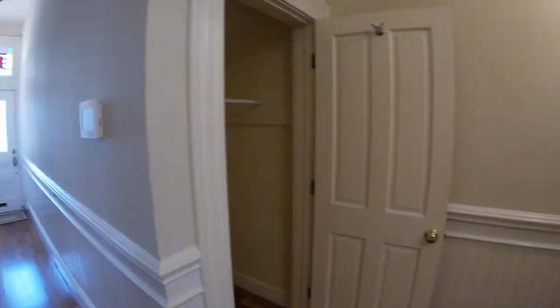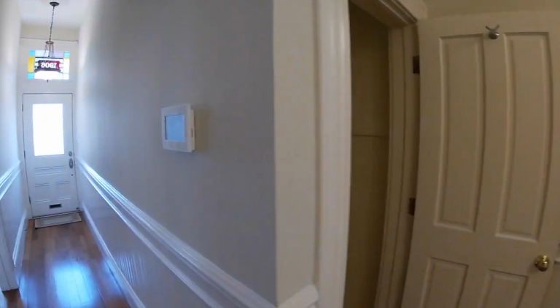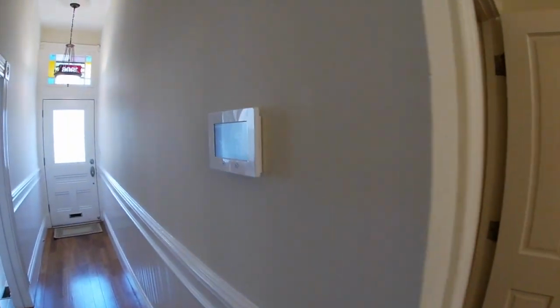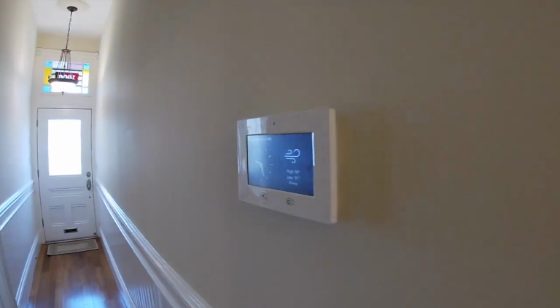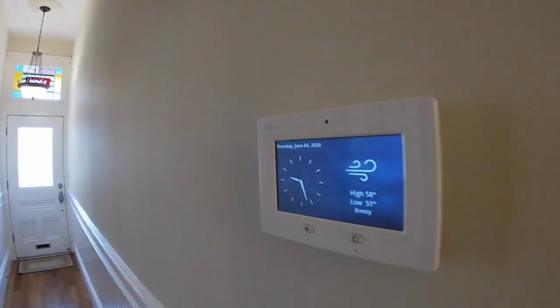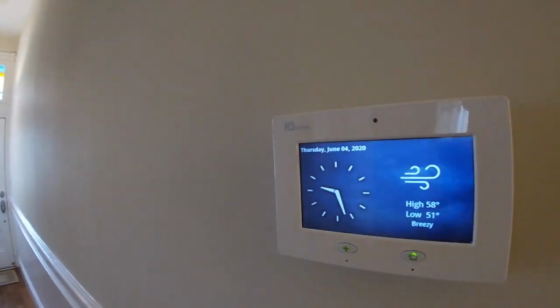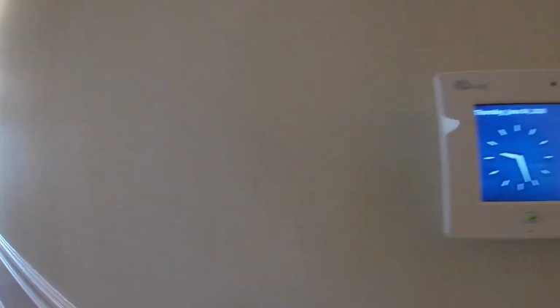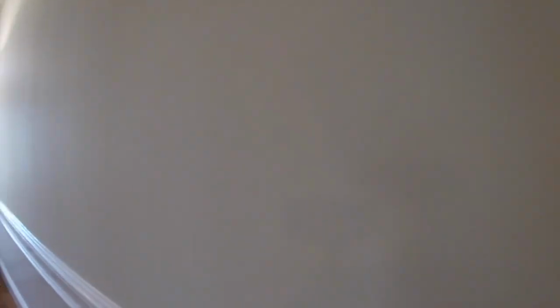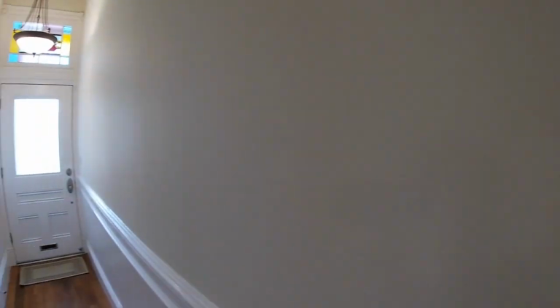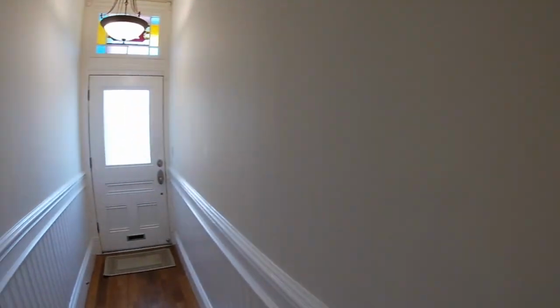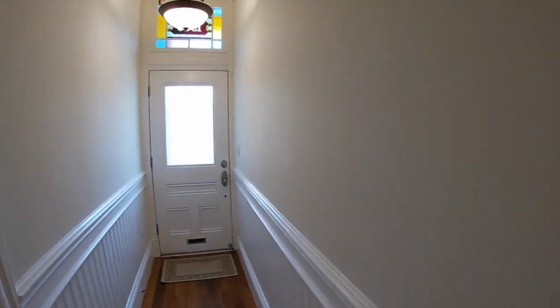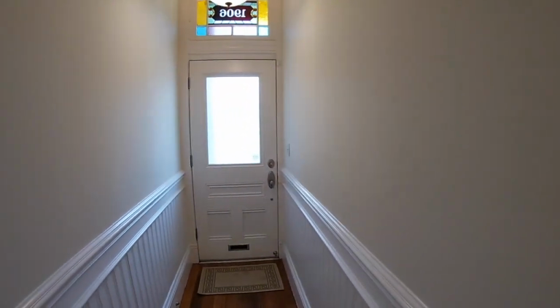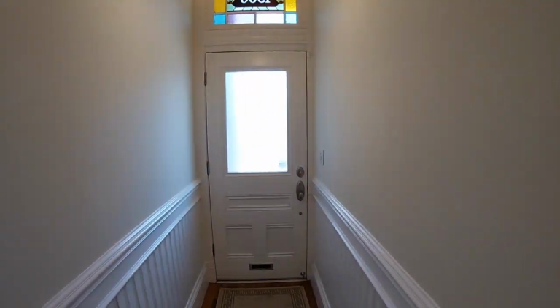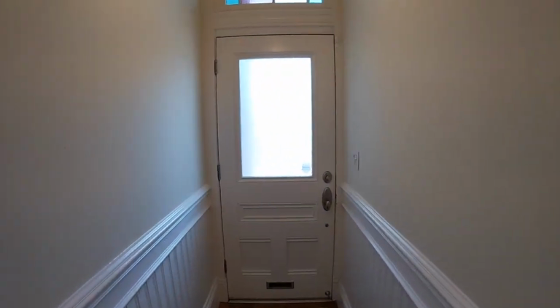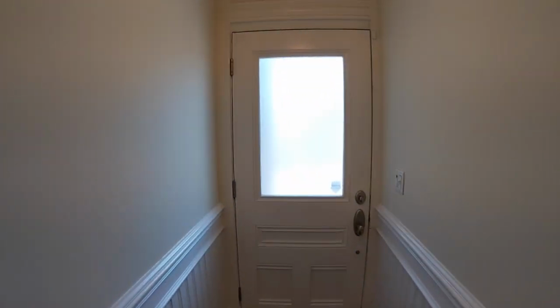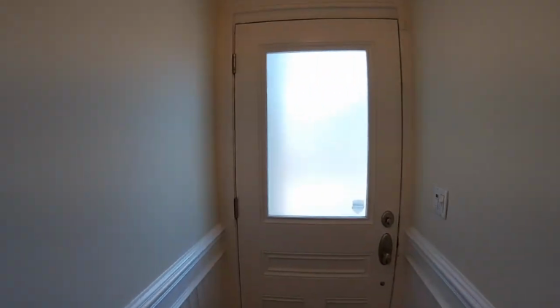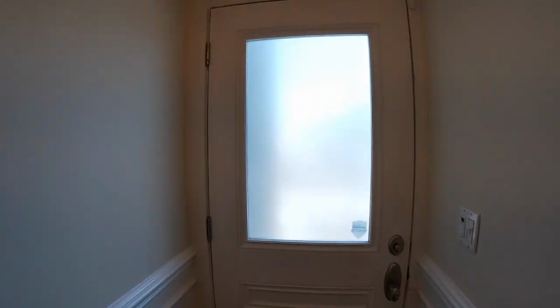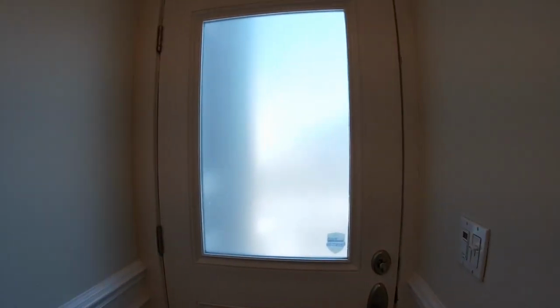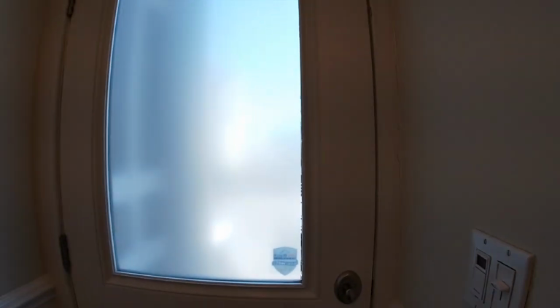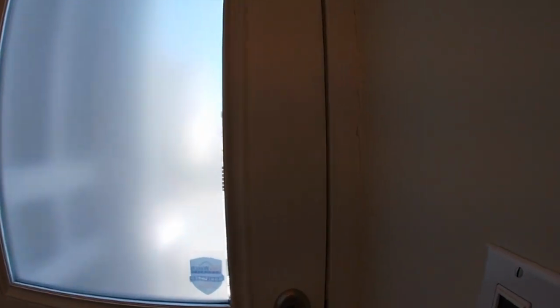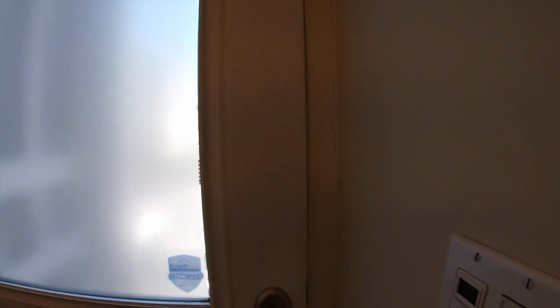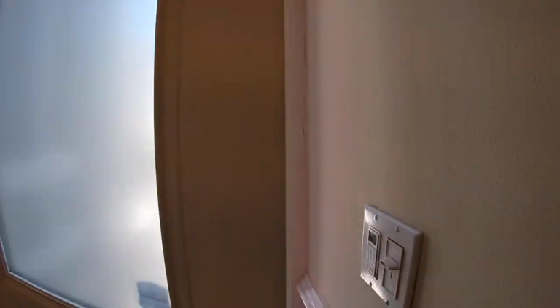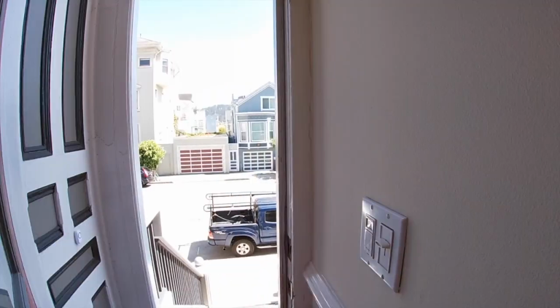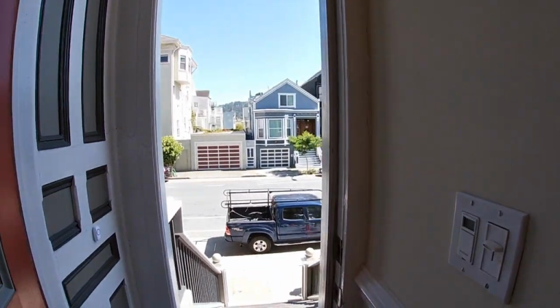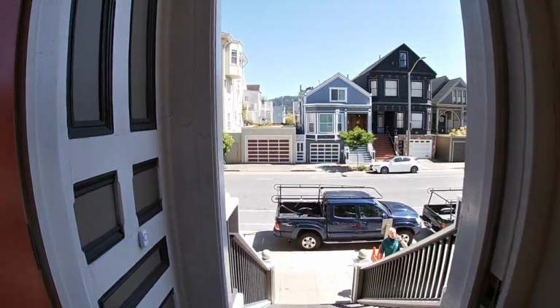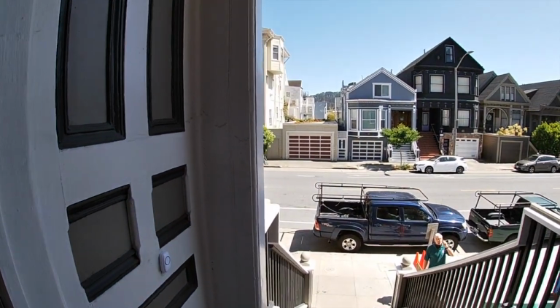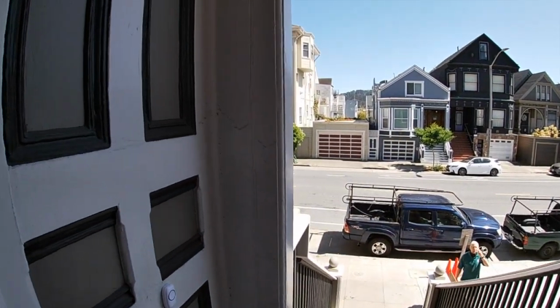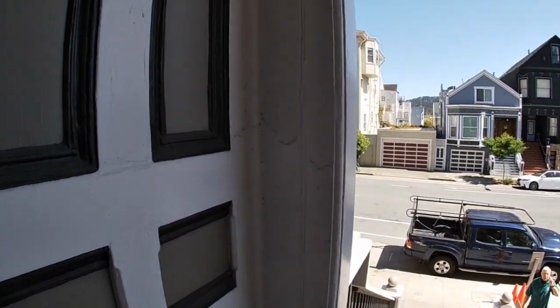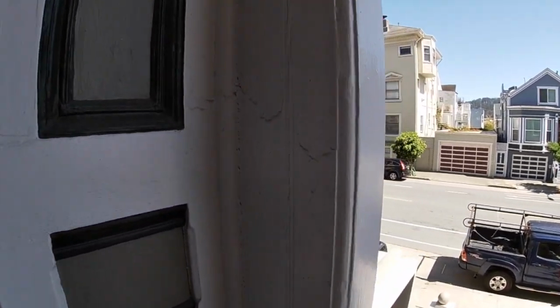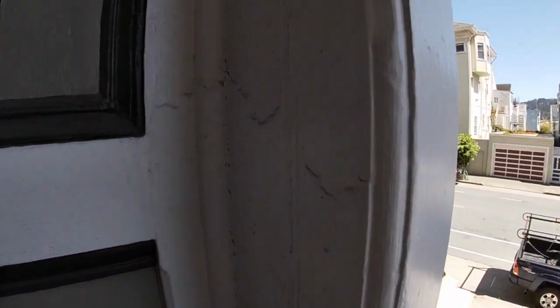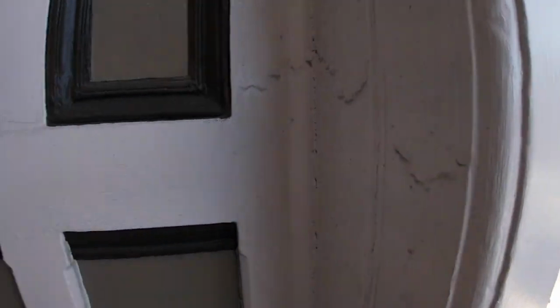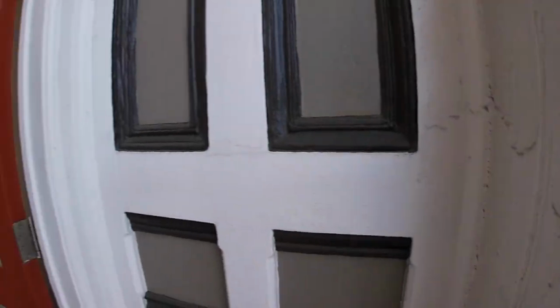This unit does have an alarm system — it's not currently monitored, but it can be set up for monitoring for an additional fee. All right, let's step outside and take a look at the garage.